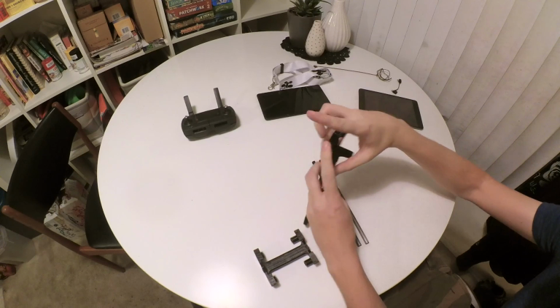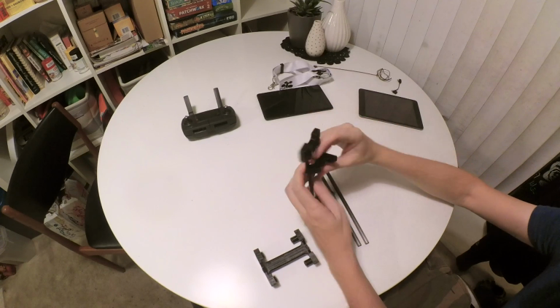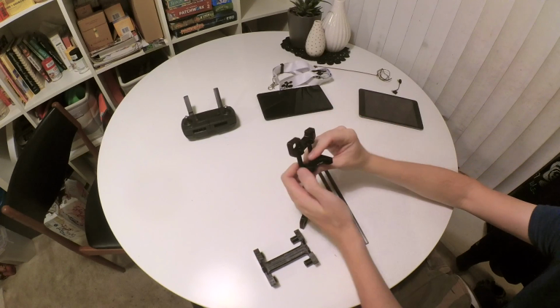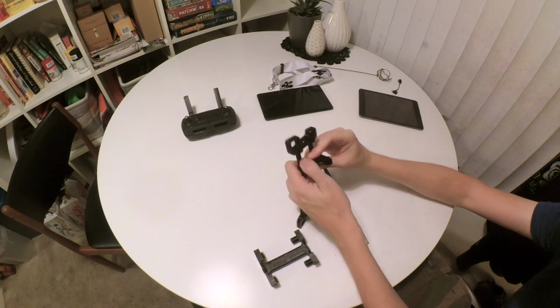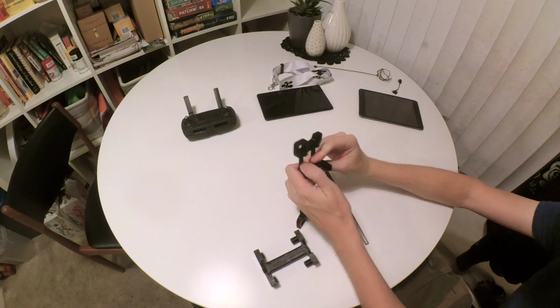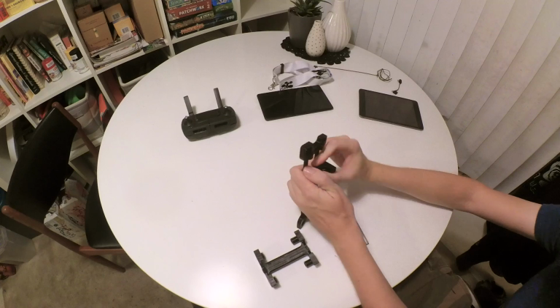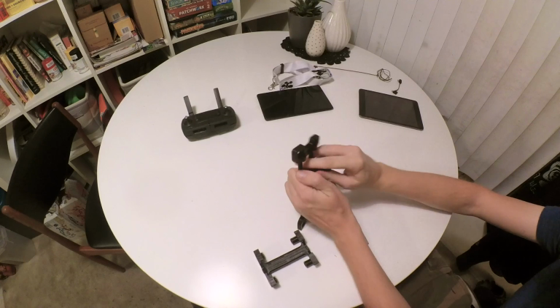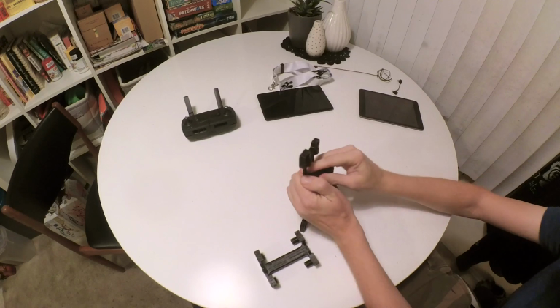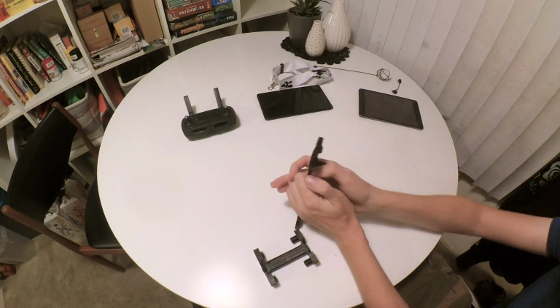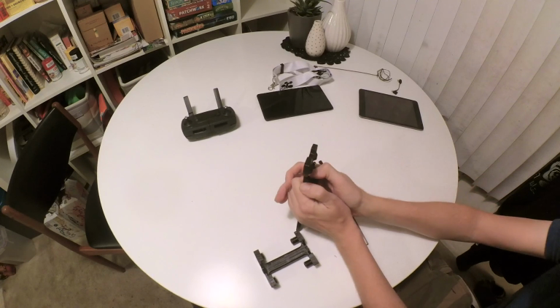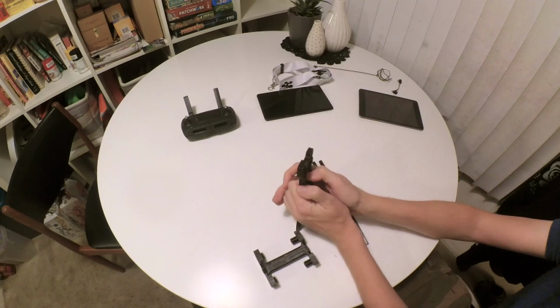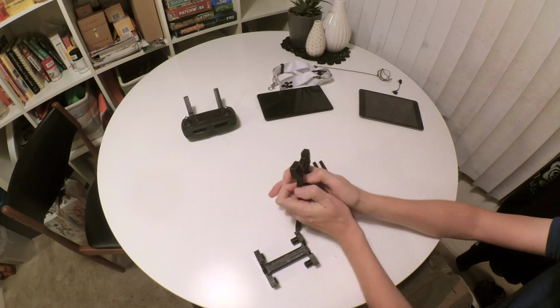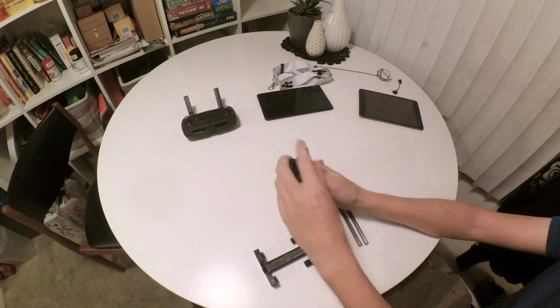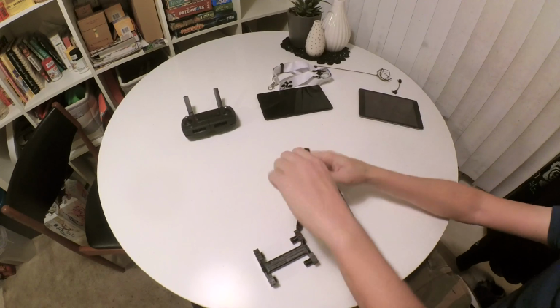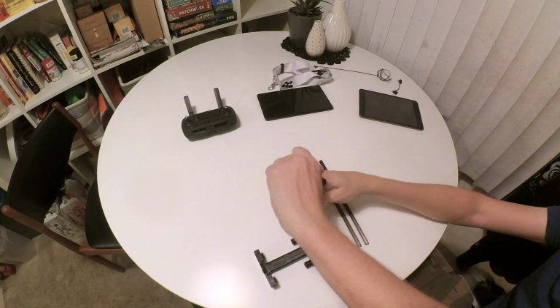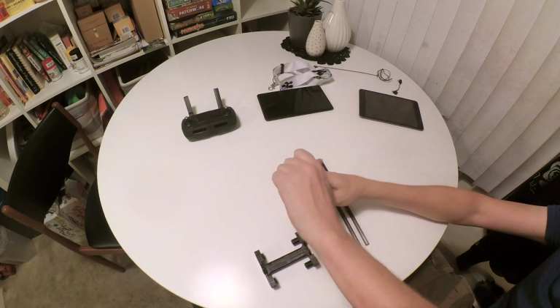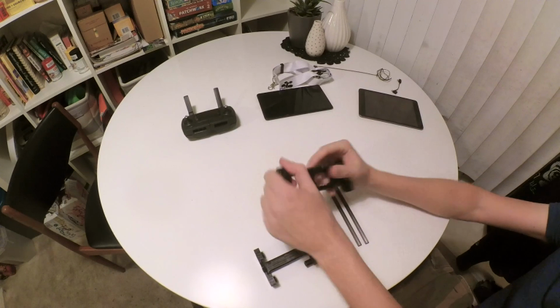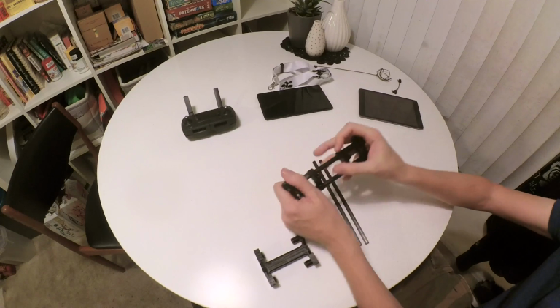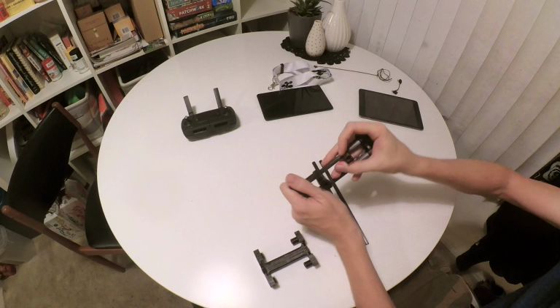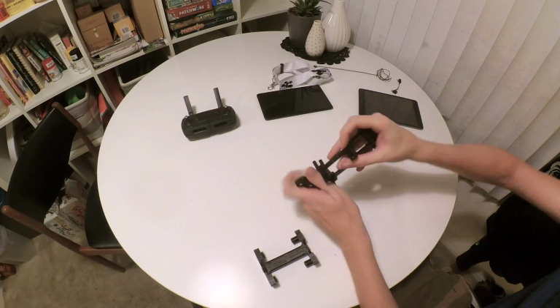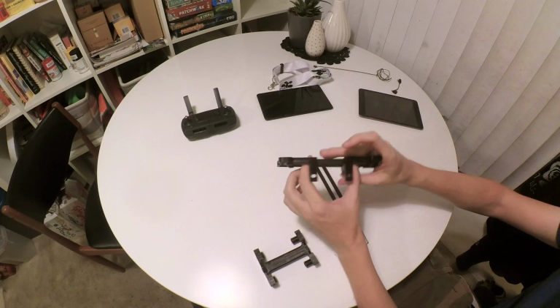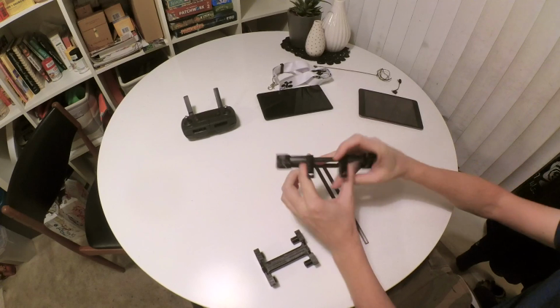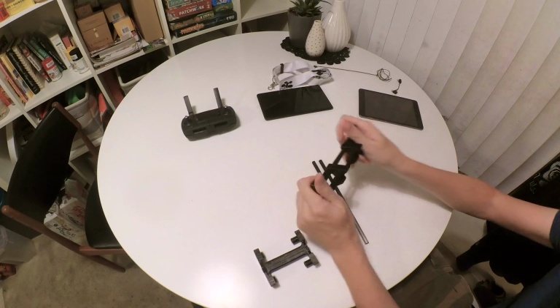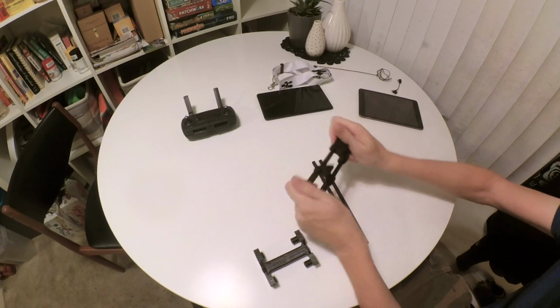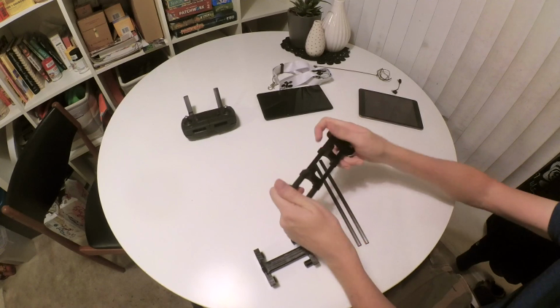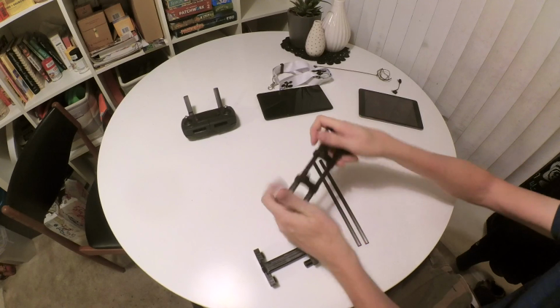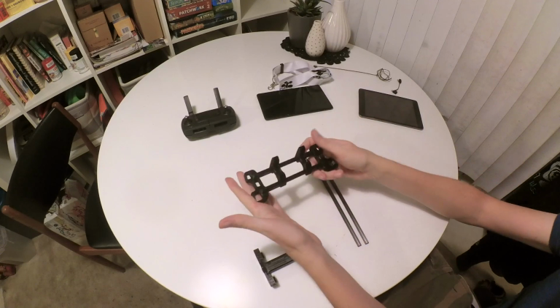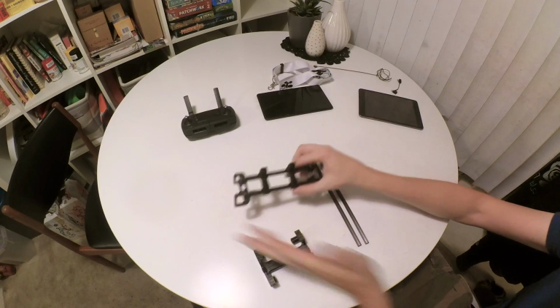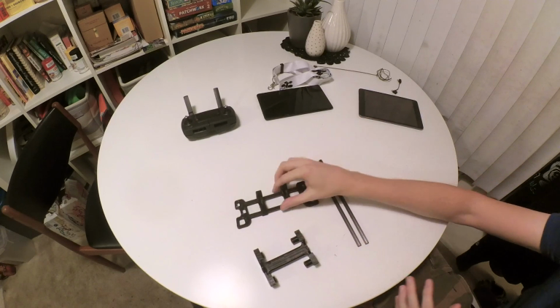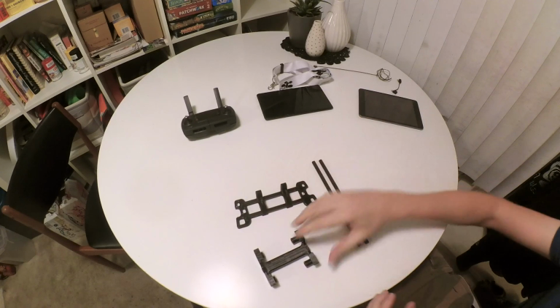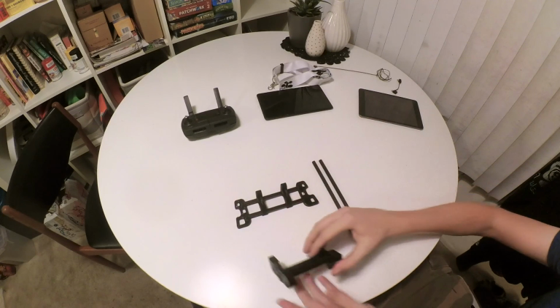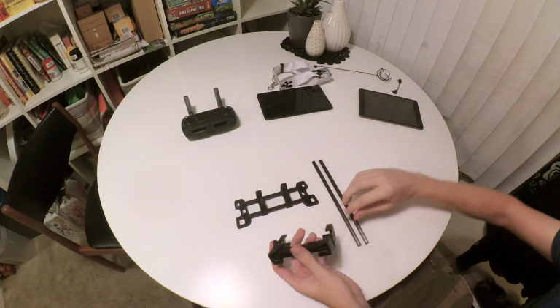These are a little bit tight just so that once they're fit they don't come apart easily. You'll have to put a little pressure into there and give it a little twist to get everything seated firmly. Then we'll do the top.